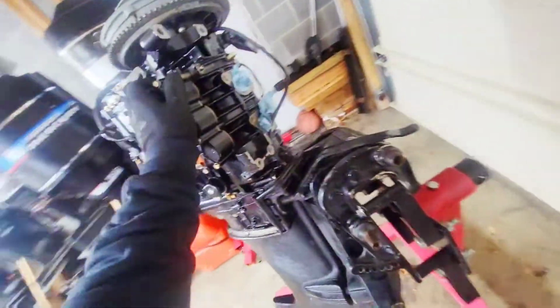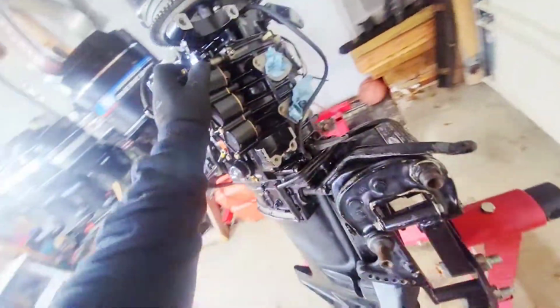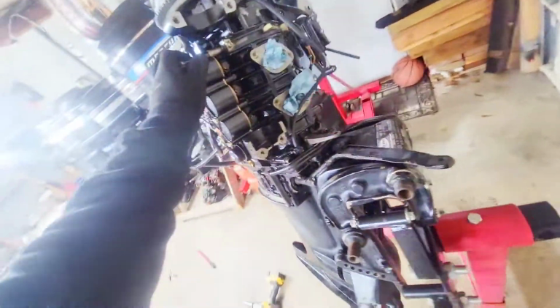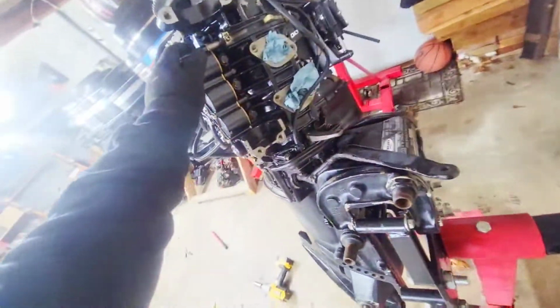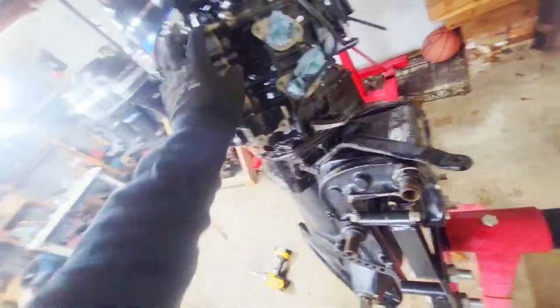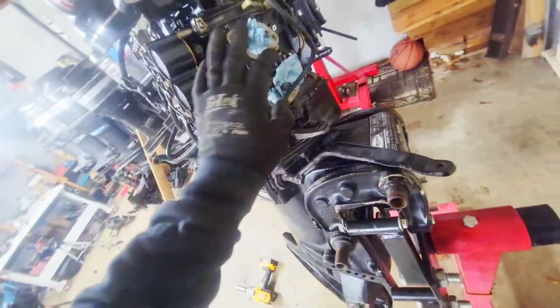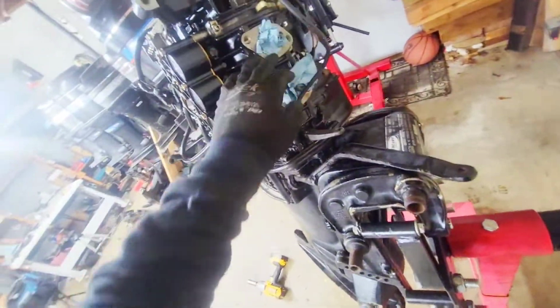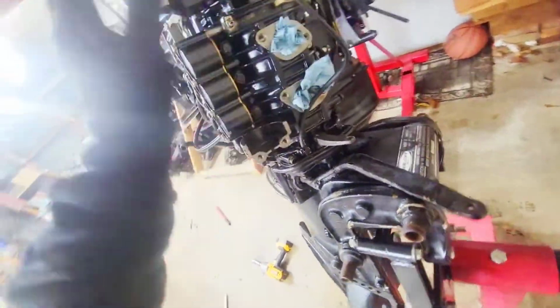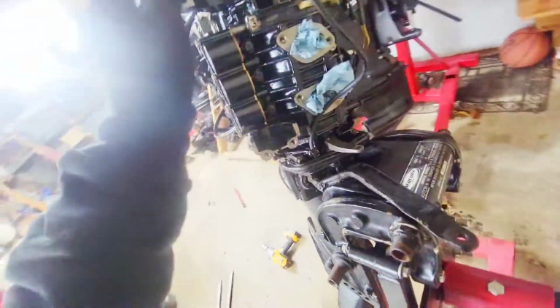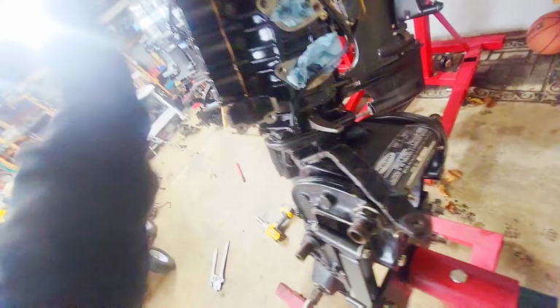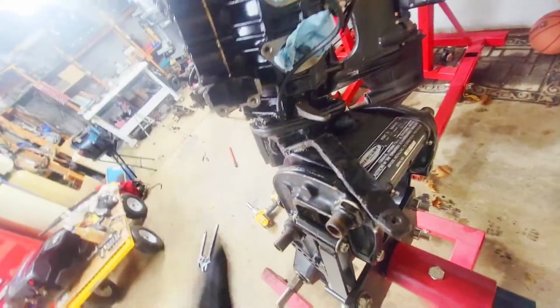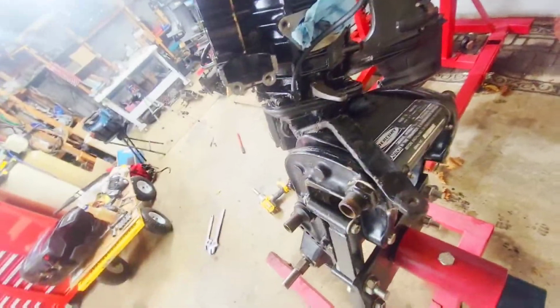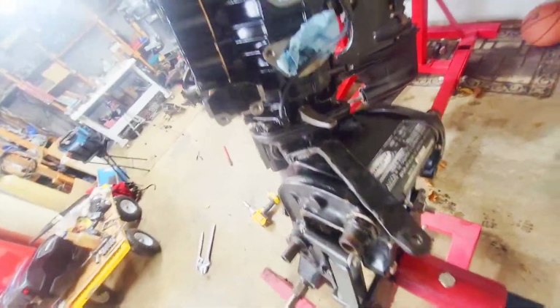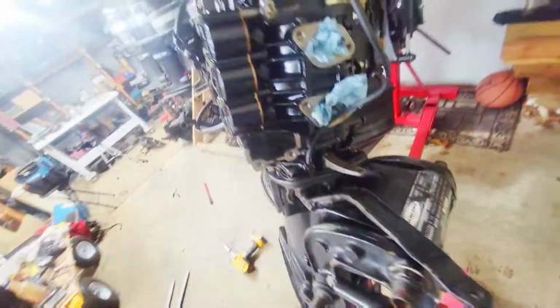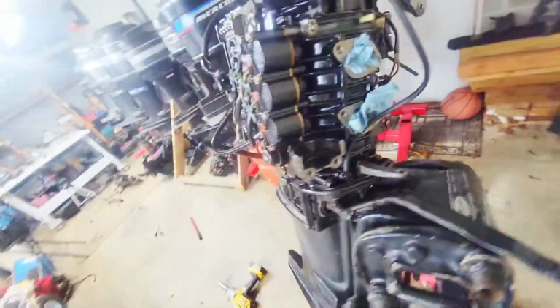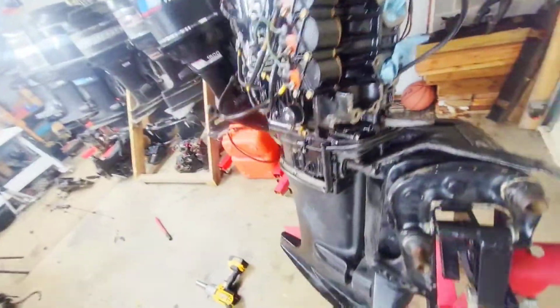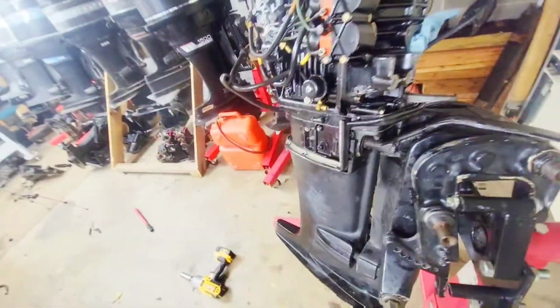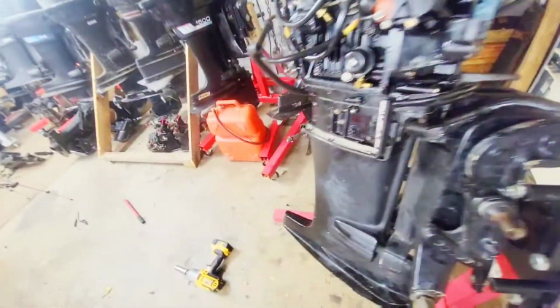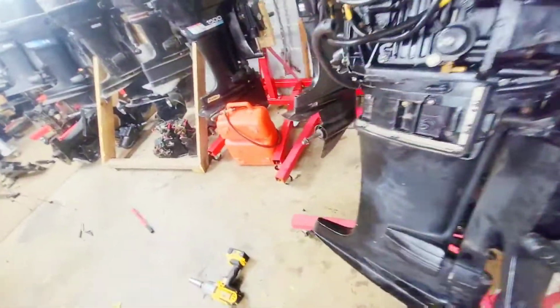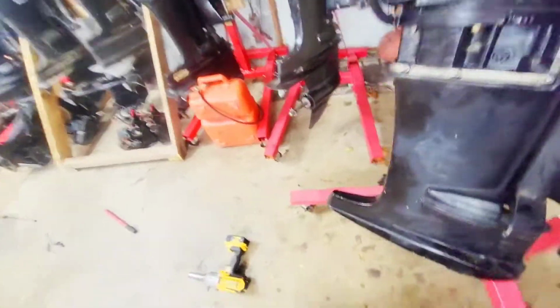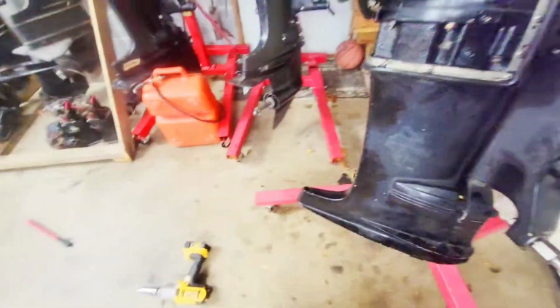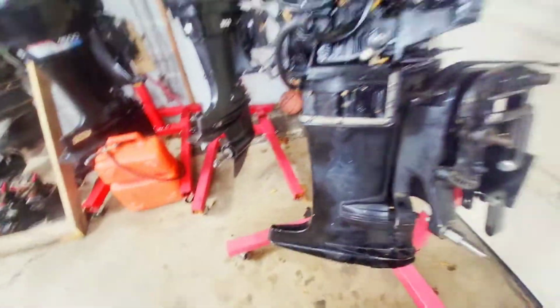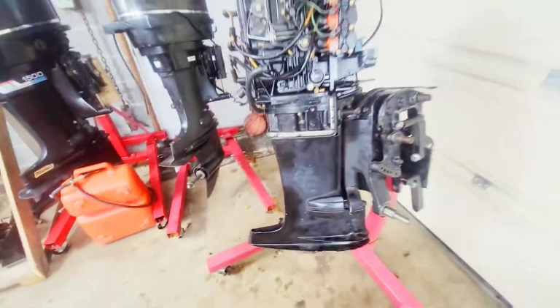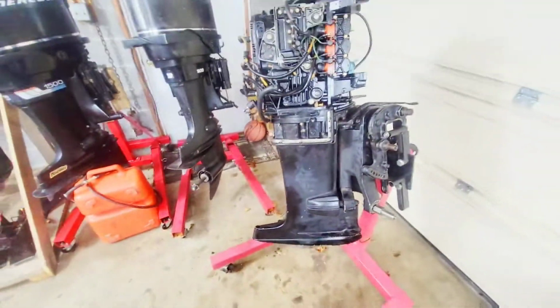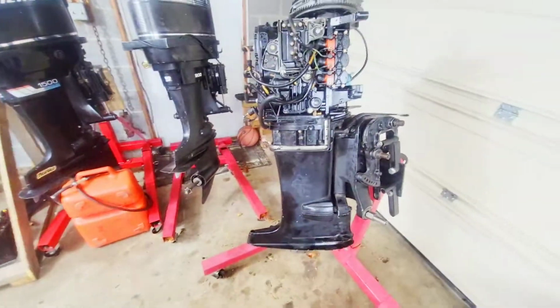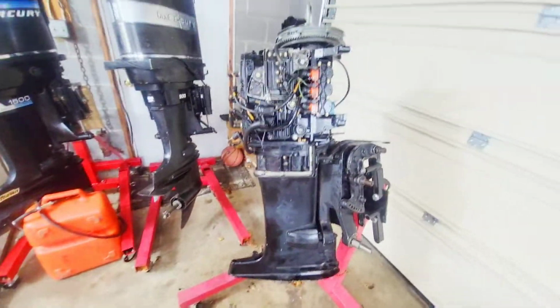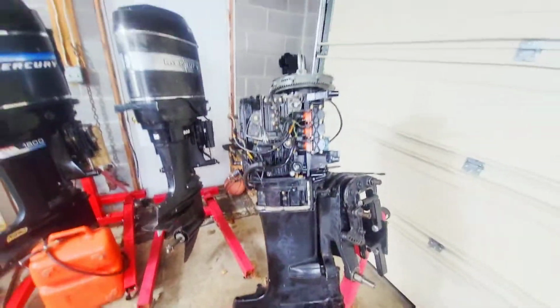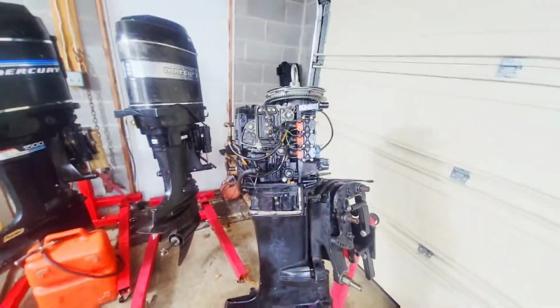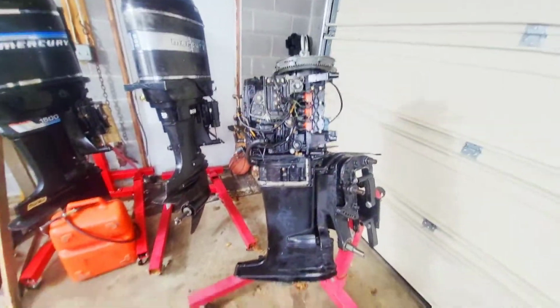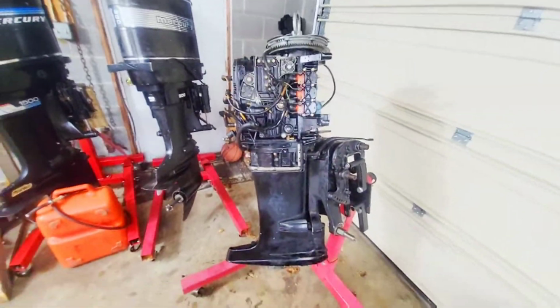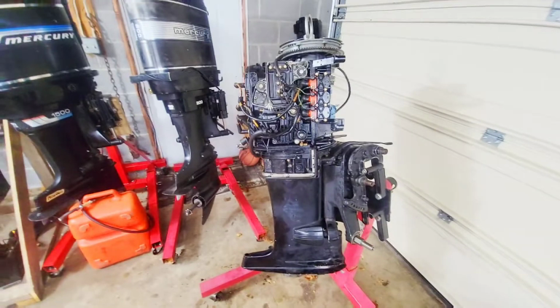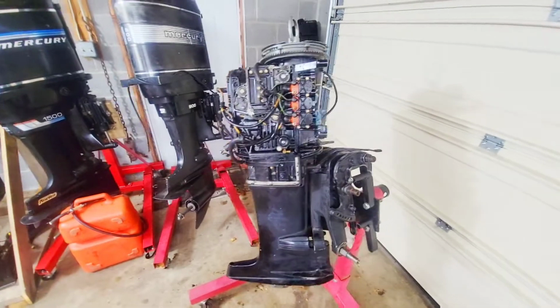That's going to solve the carbs and all that — get all the wiring correct, all that good stuff. This is going to be a very strong engine by the time it's done.